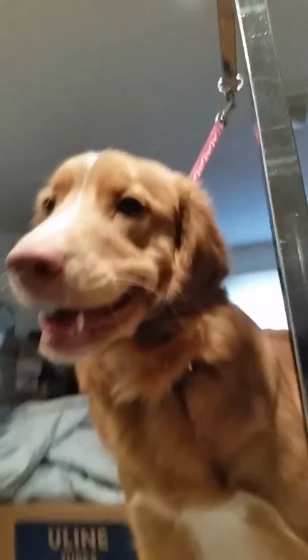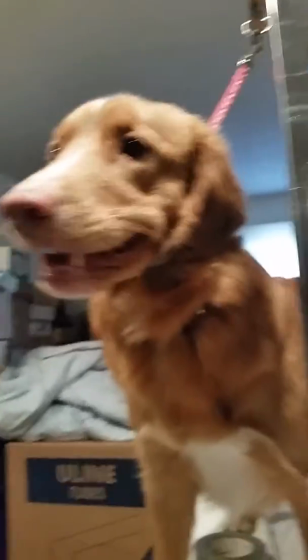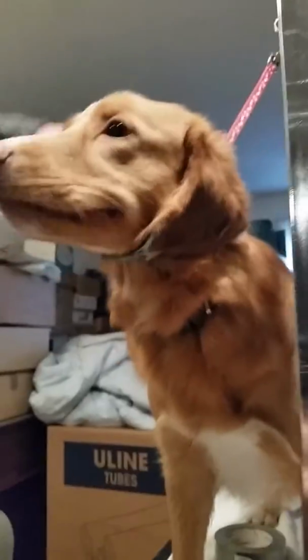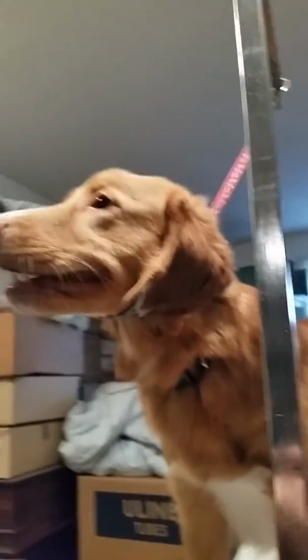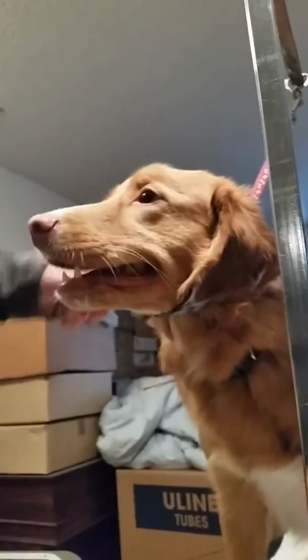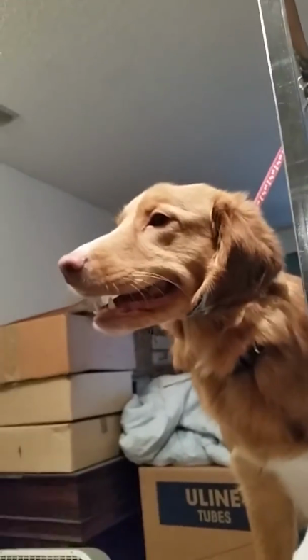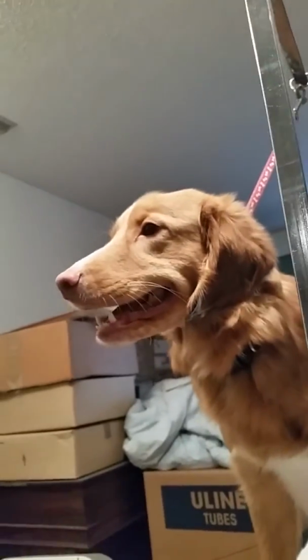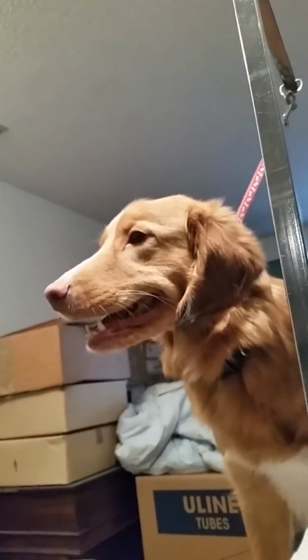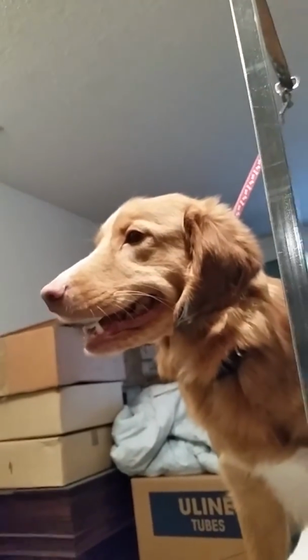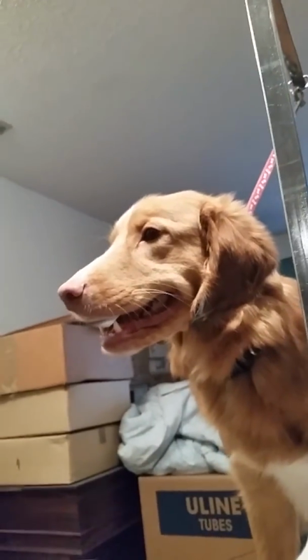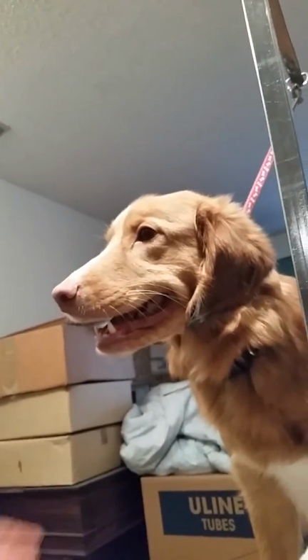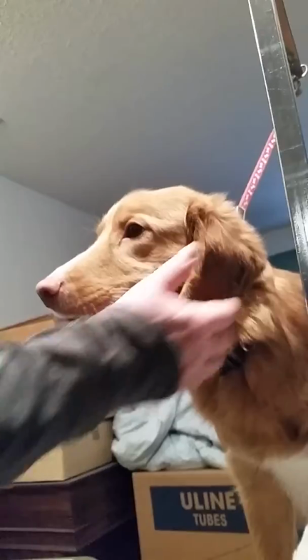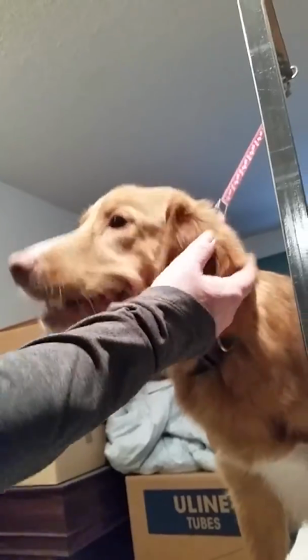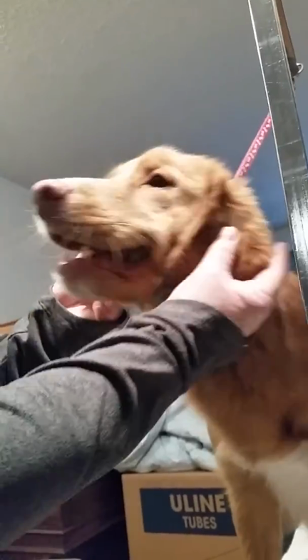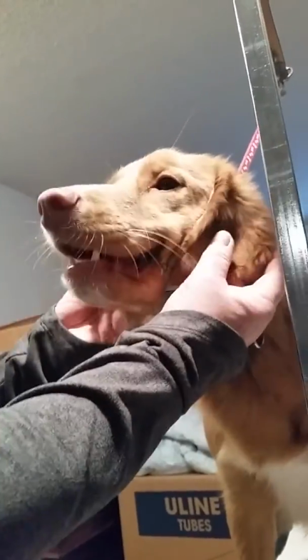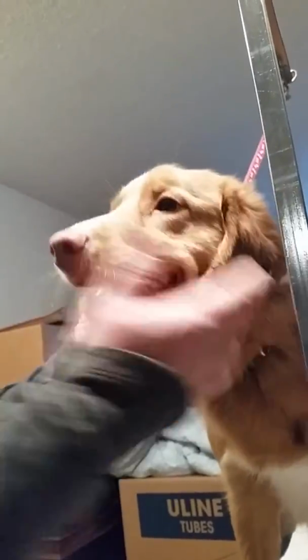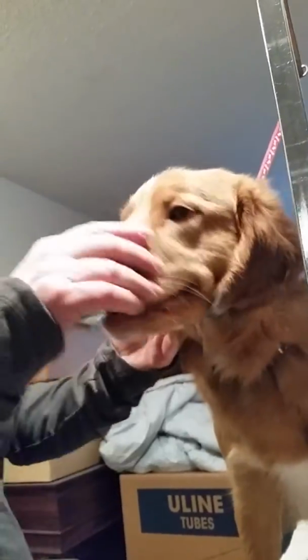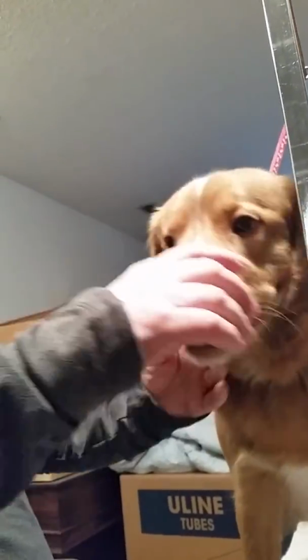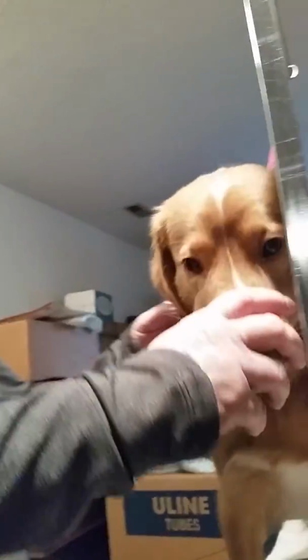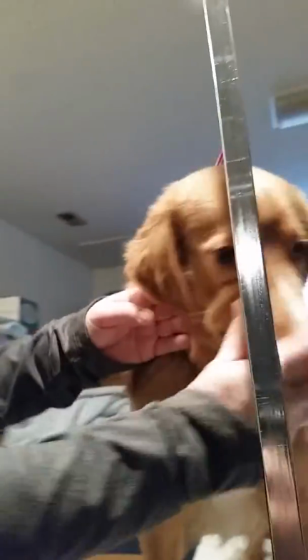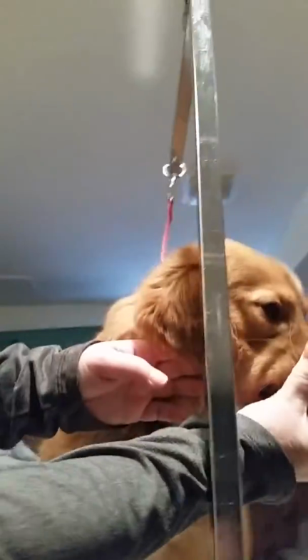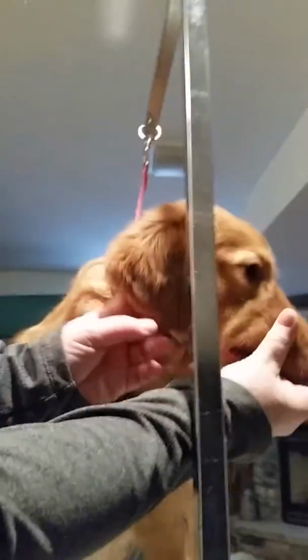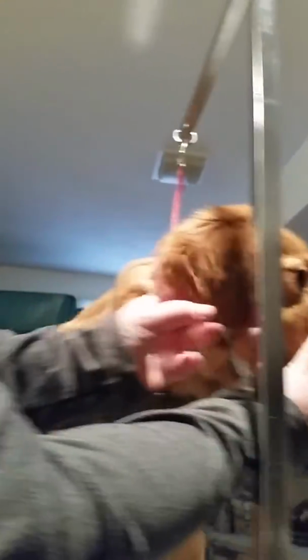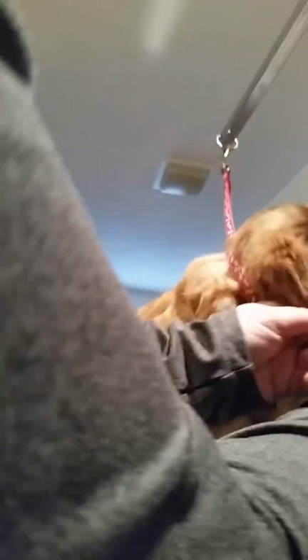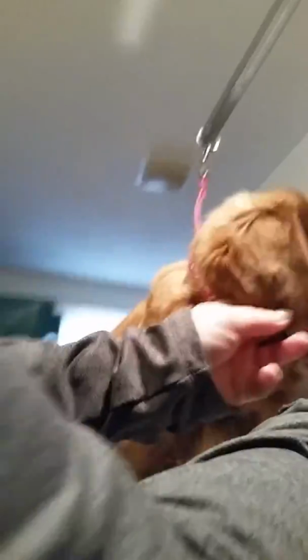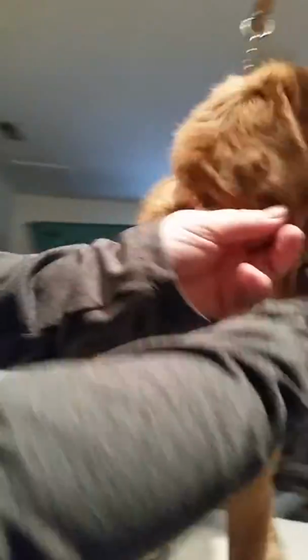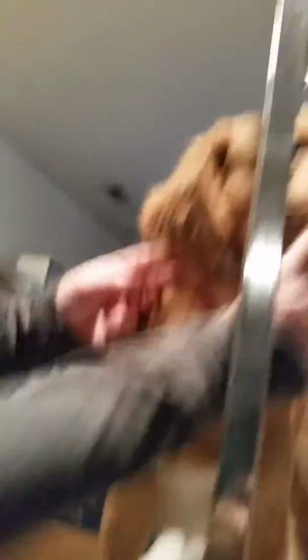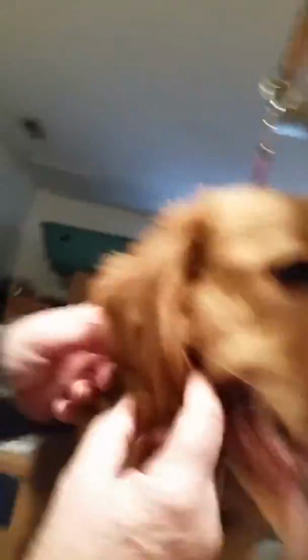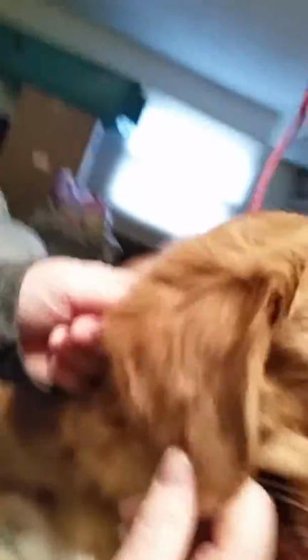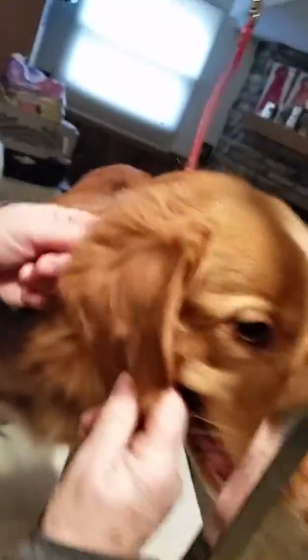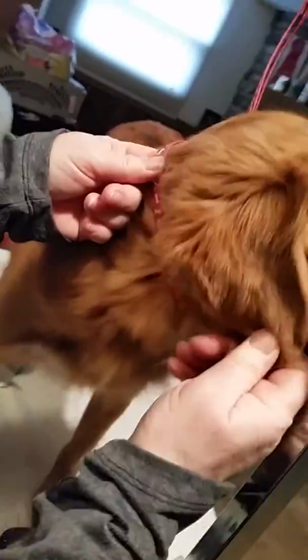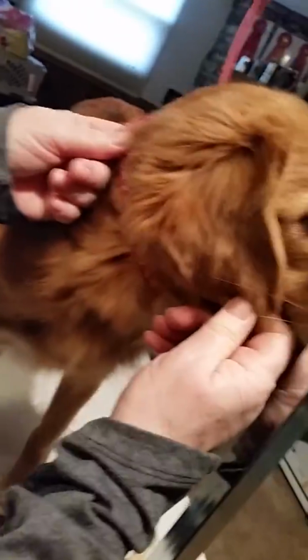Remember, this is a dog with a perfect ear set. This is what you're shooting for — she's a perfect example in that you can see how you want her ear to be positioned downward and forward.